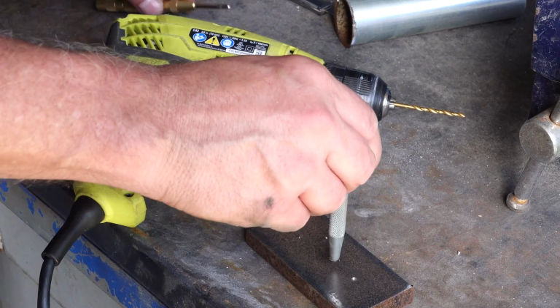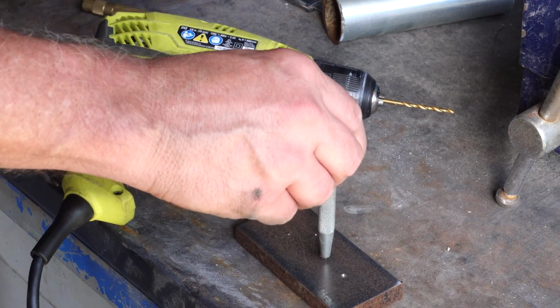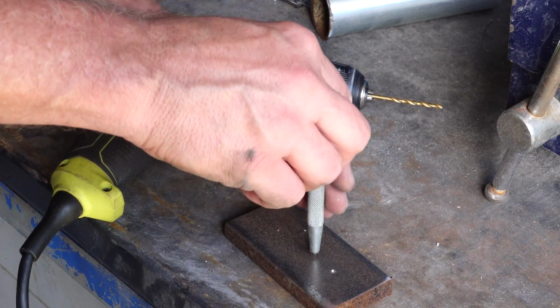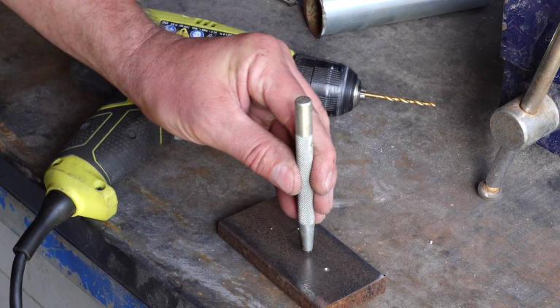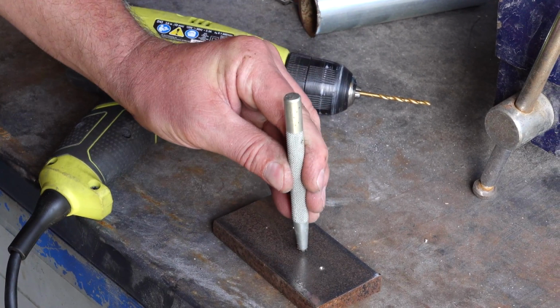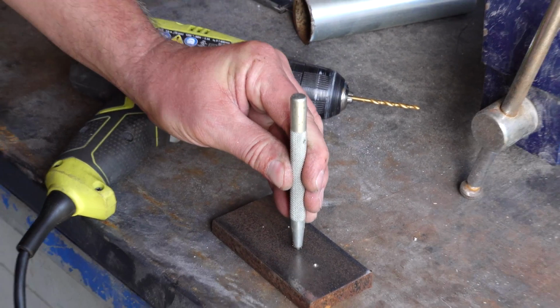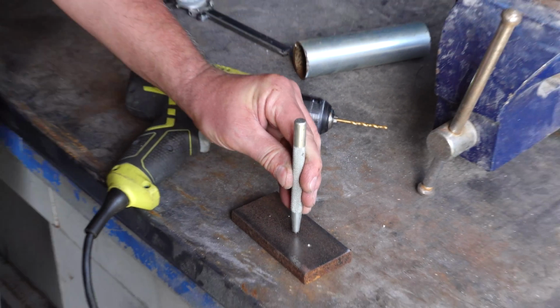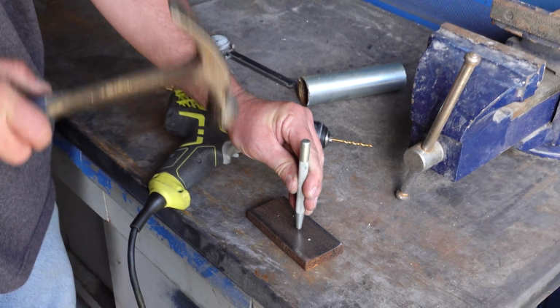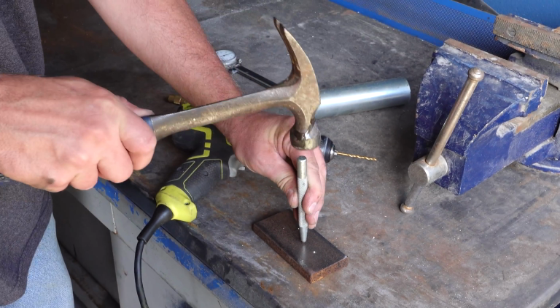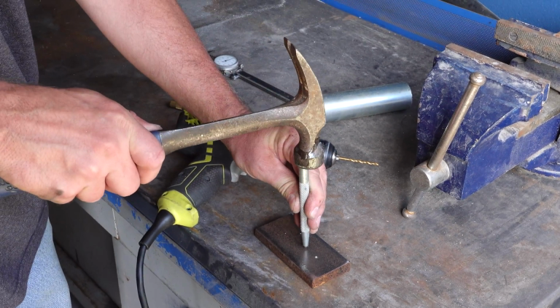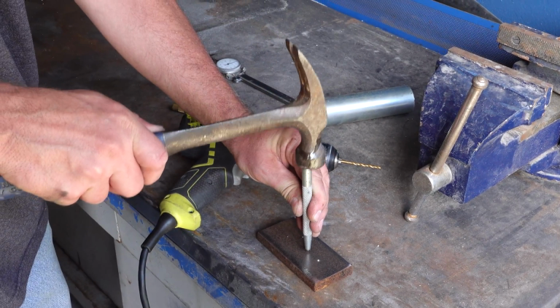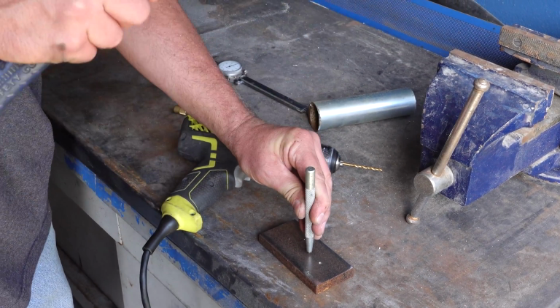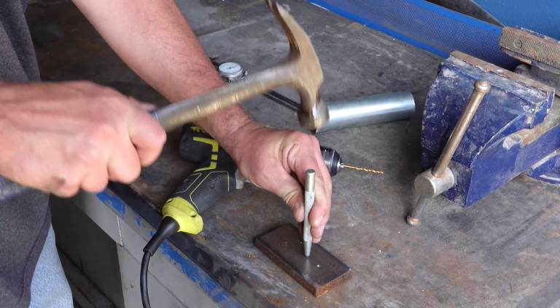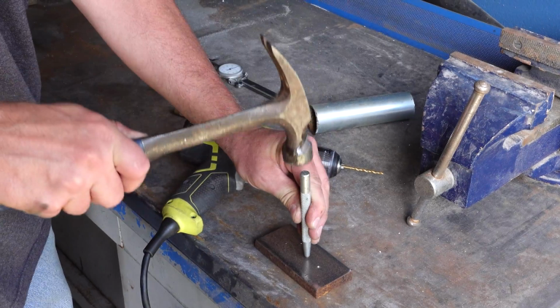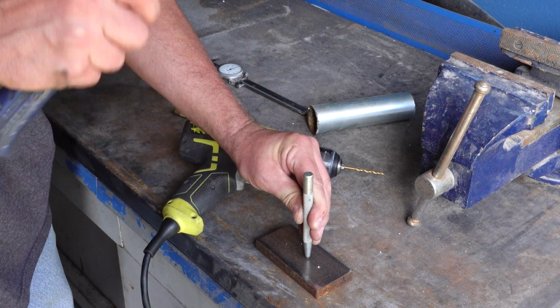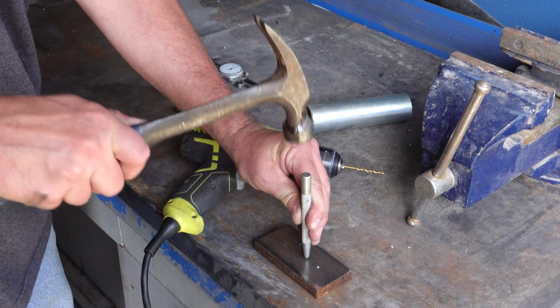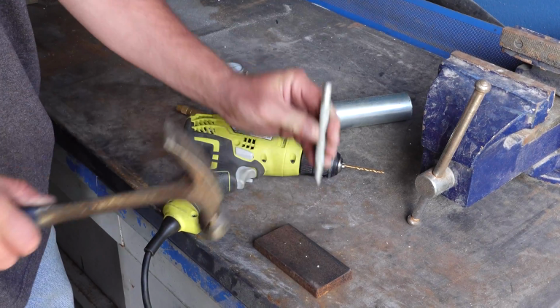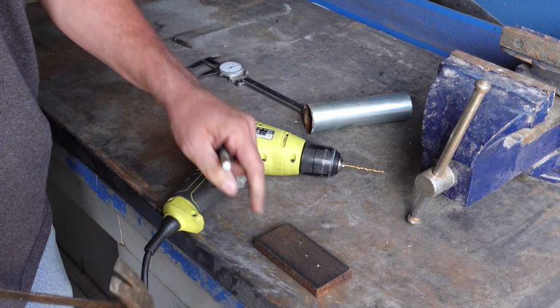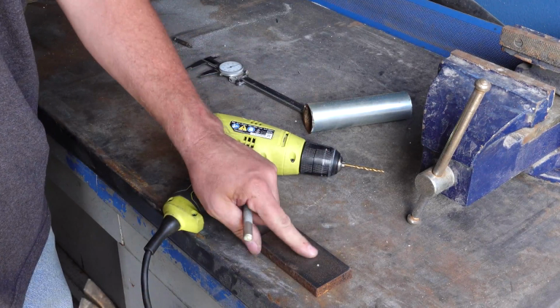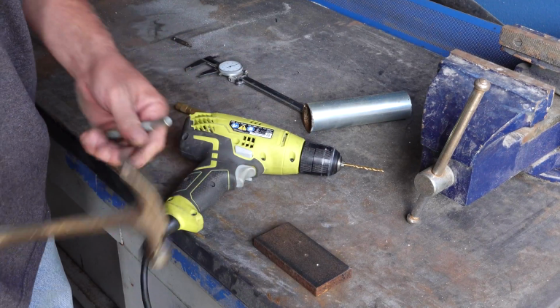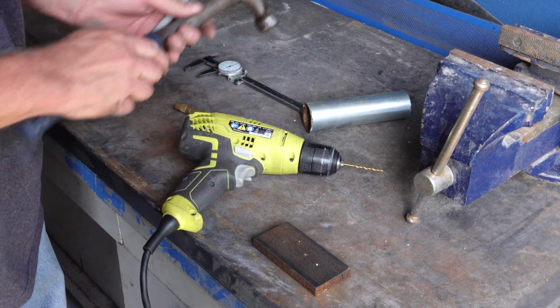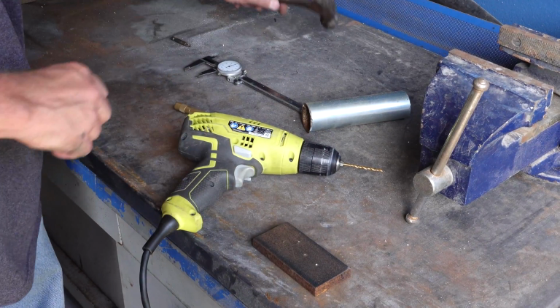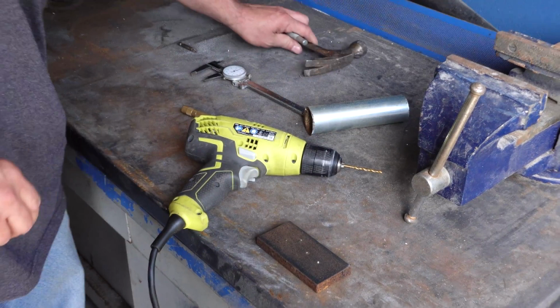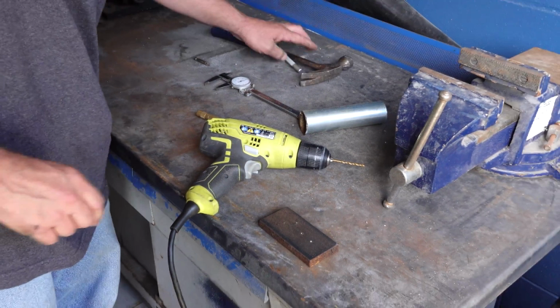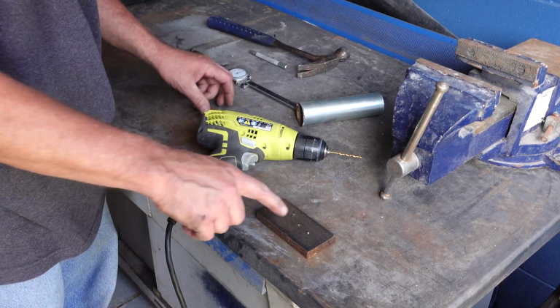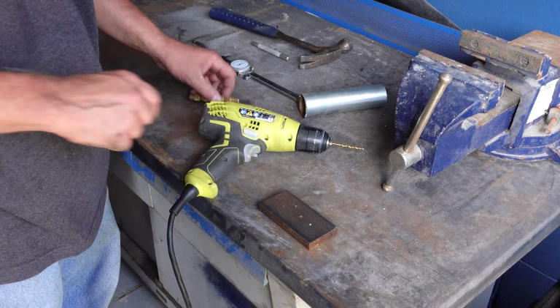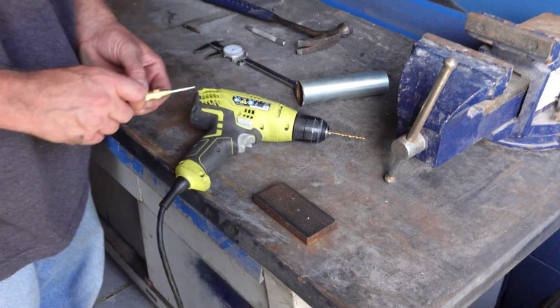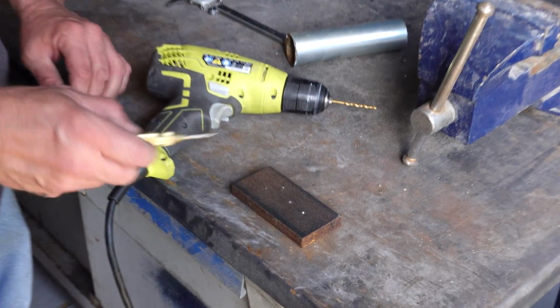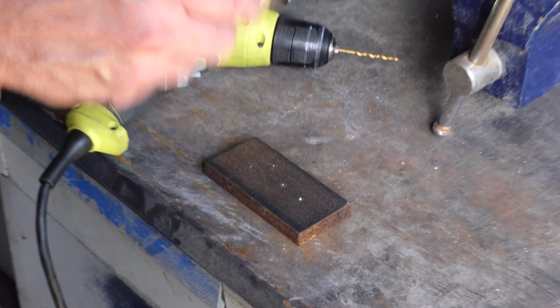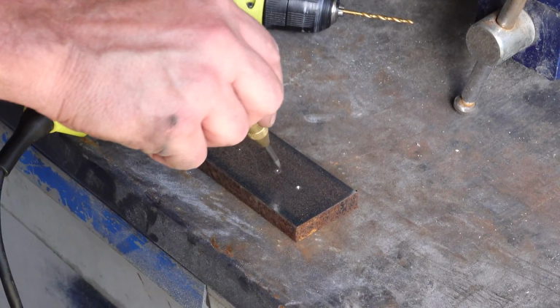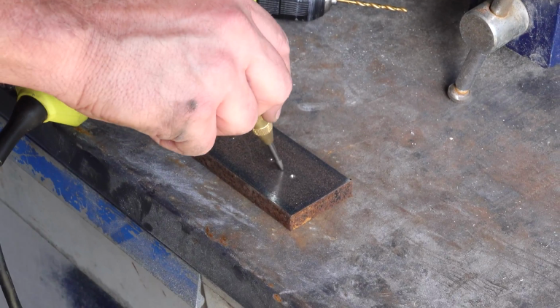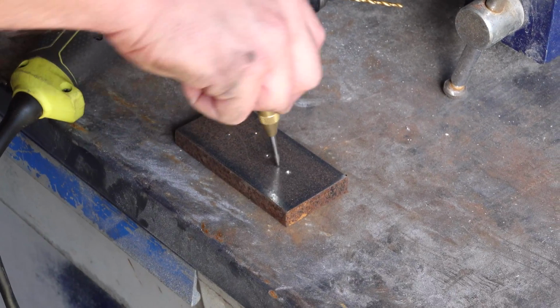On a manual center punch, you have to put it on your spot and then hit it with a hammer. They both make holes, they both work — it's a question of which one you want to use.